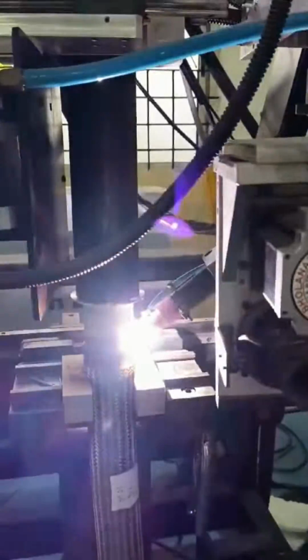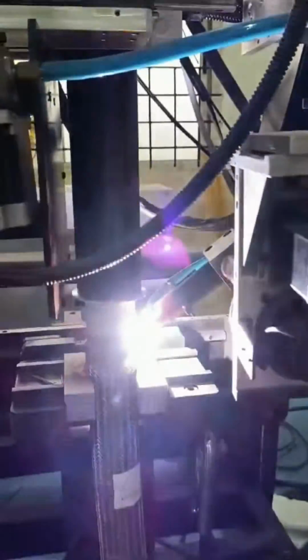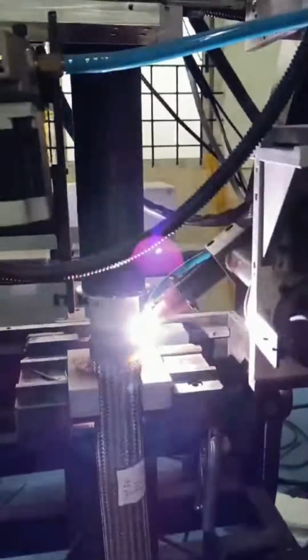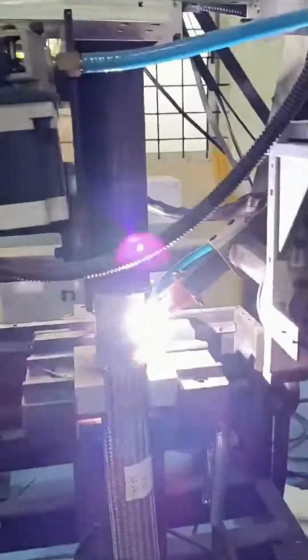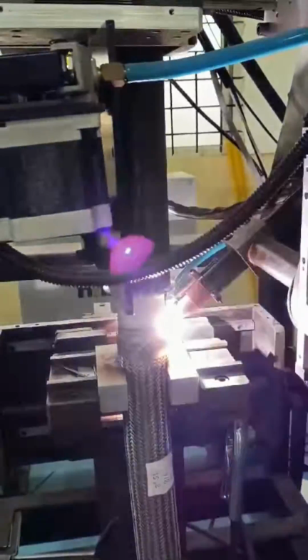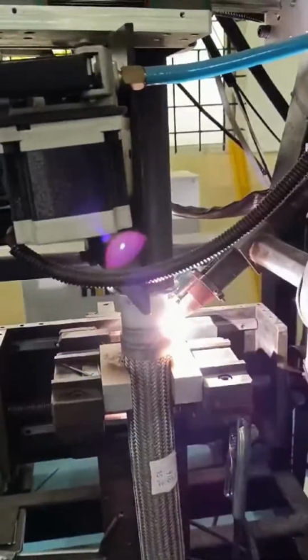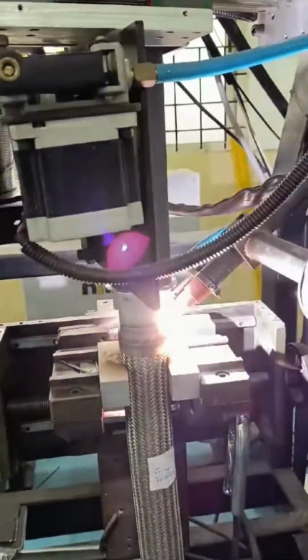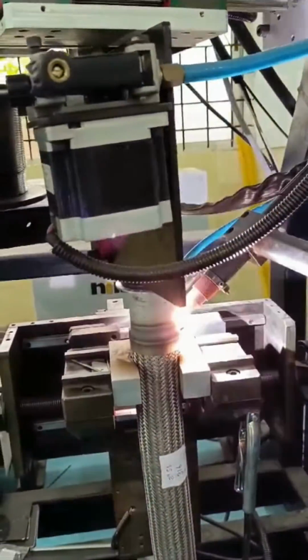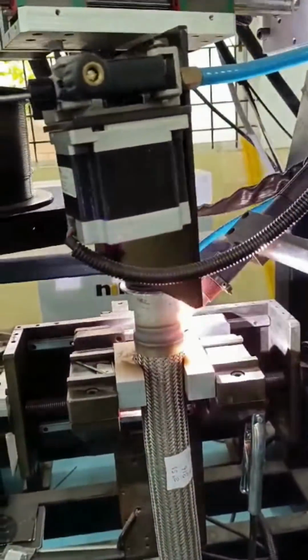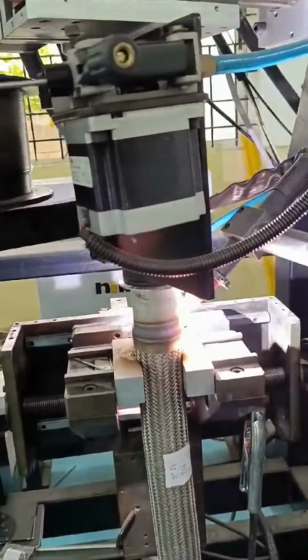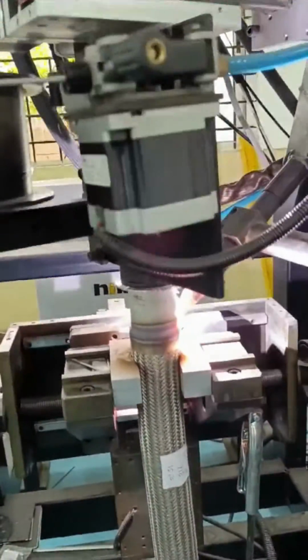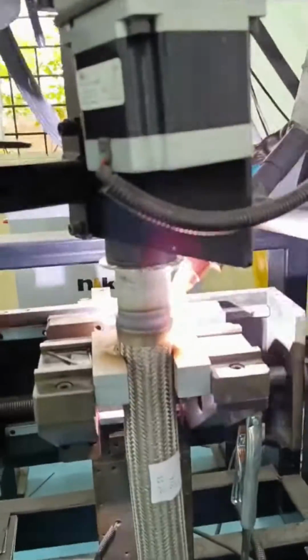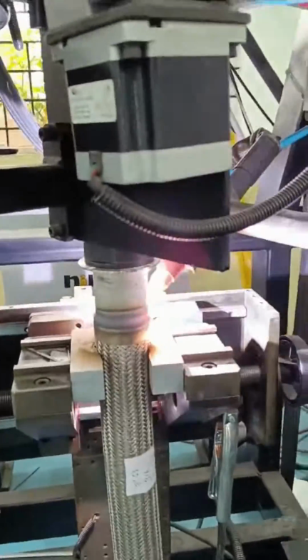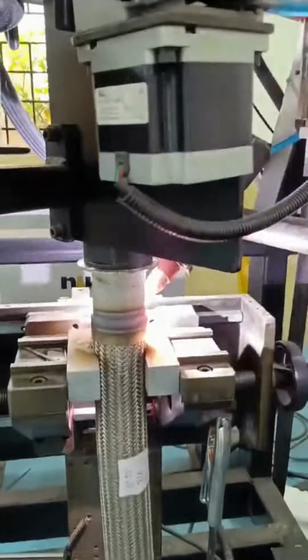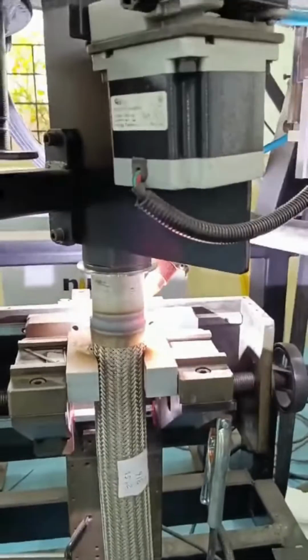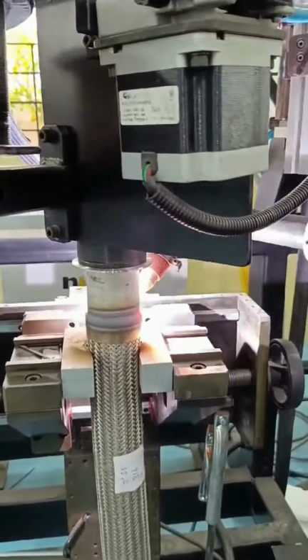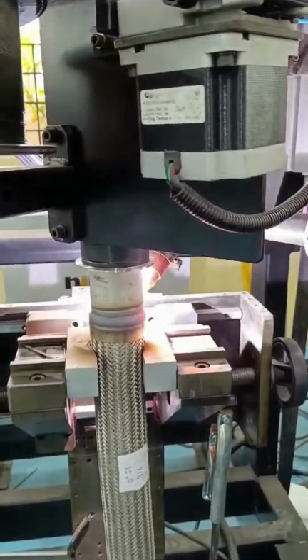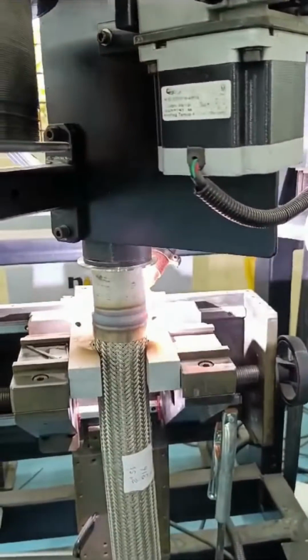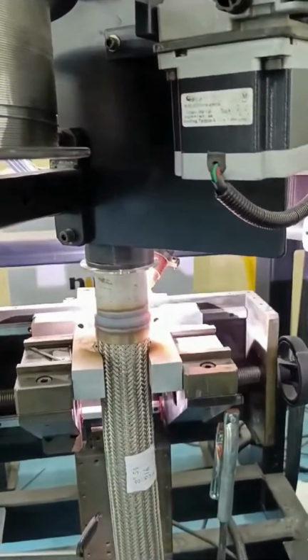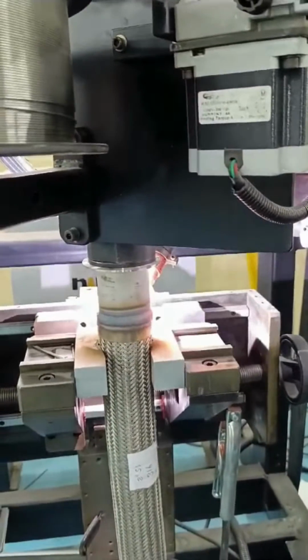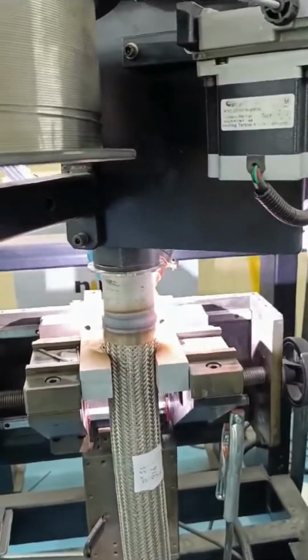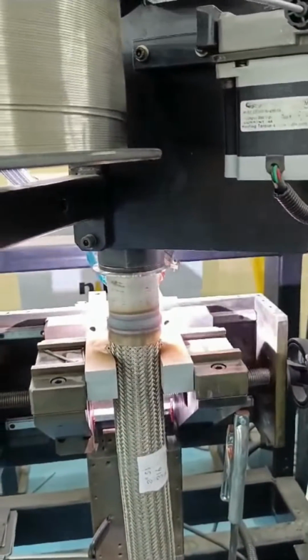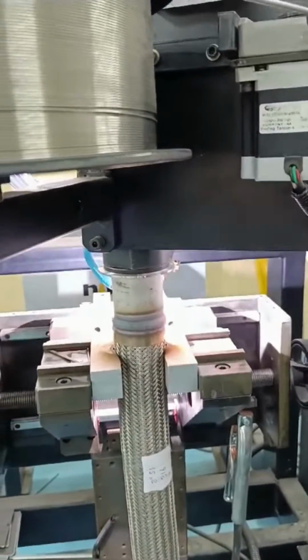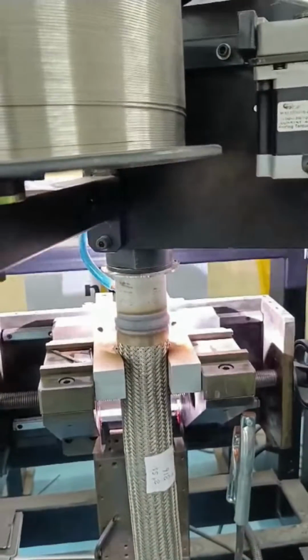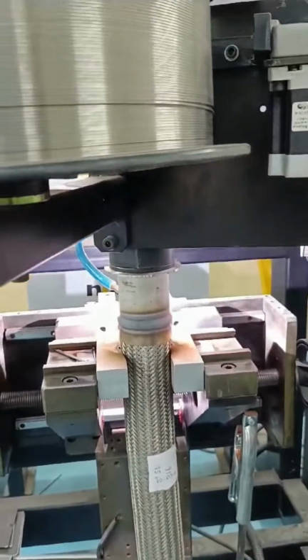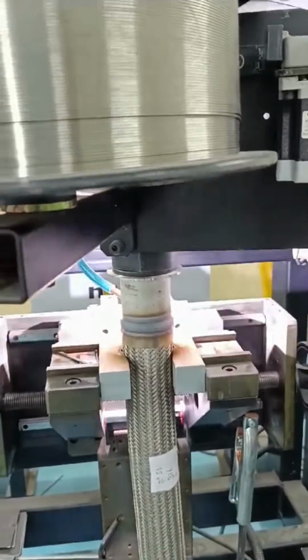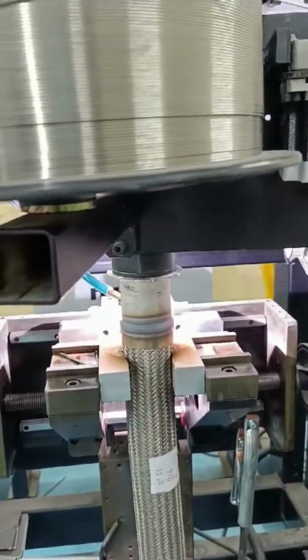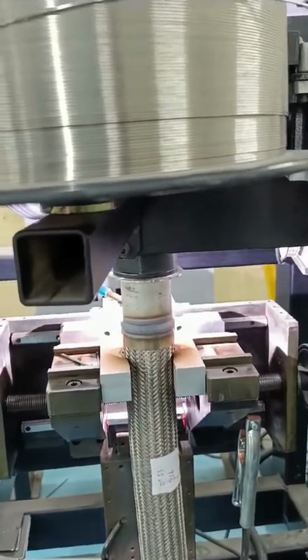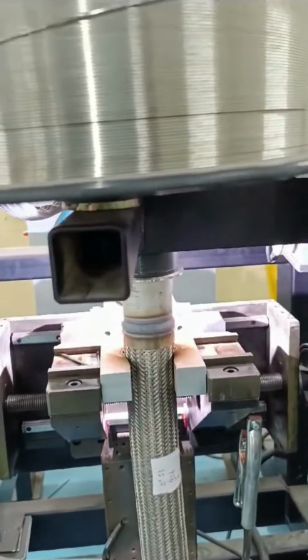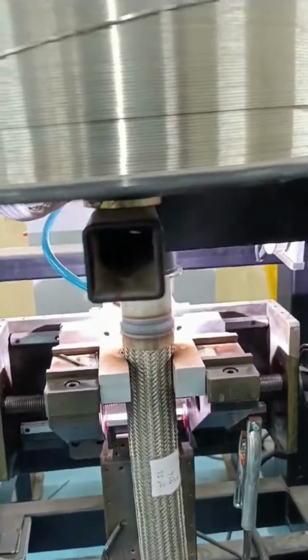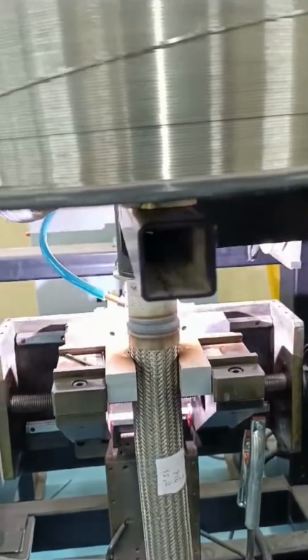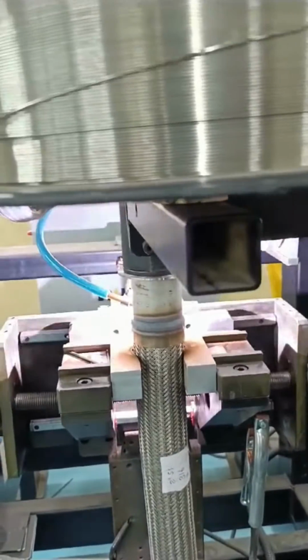From automotive applications to aerospace ventures and beyond, stainless steel flexible hoses play a crucial role in various industries. But achieving reliable connections without compromising durability has been a challenge — until now.